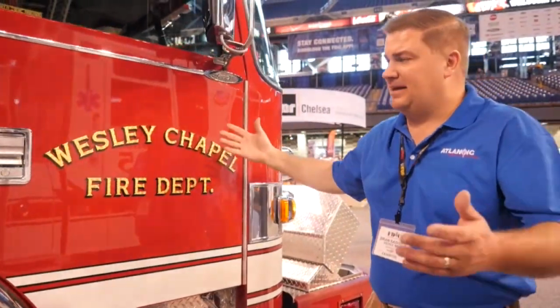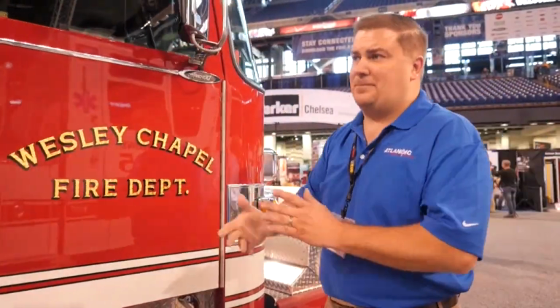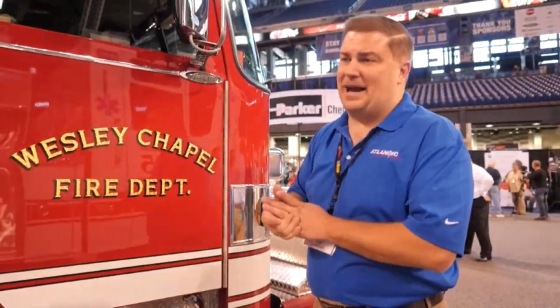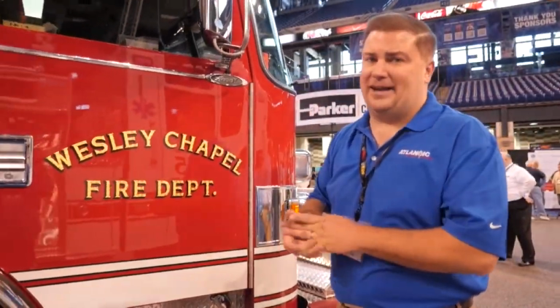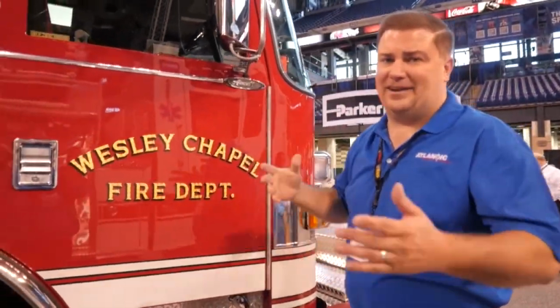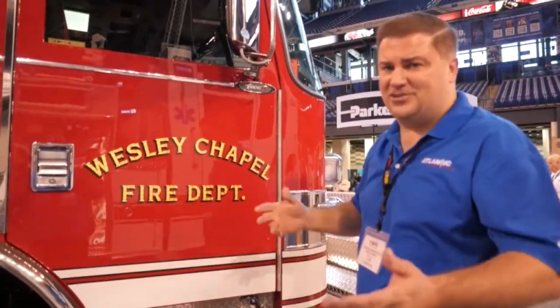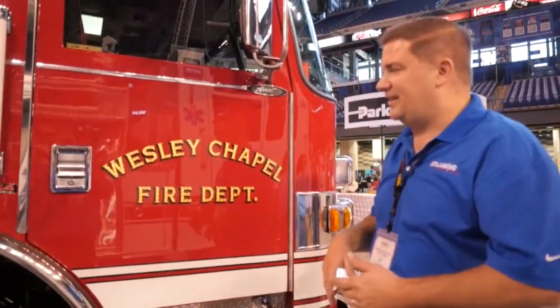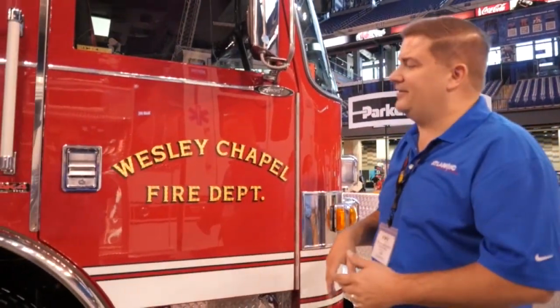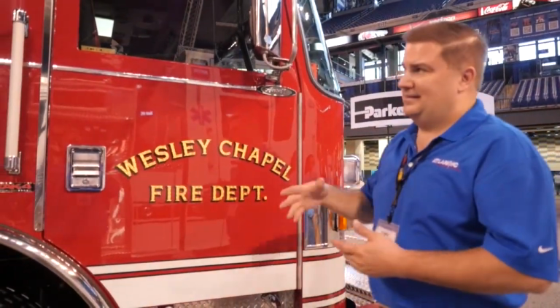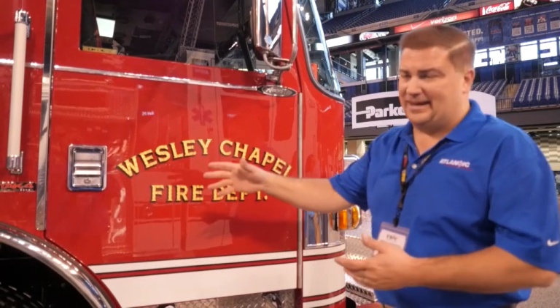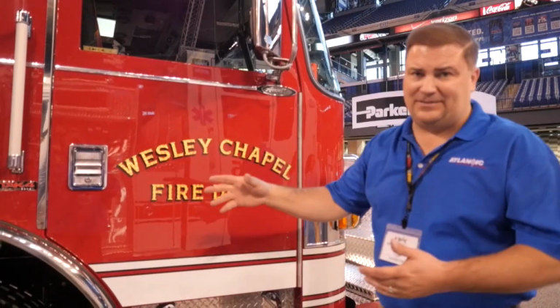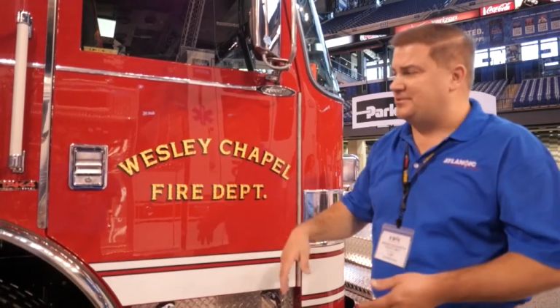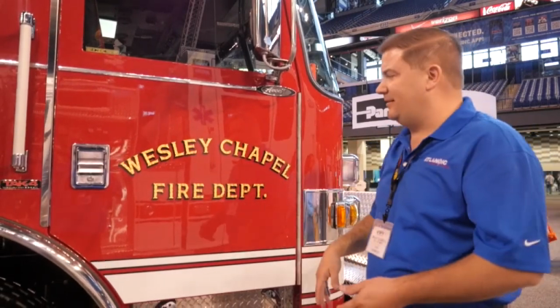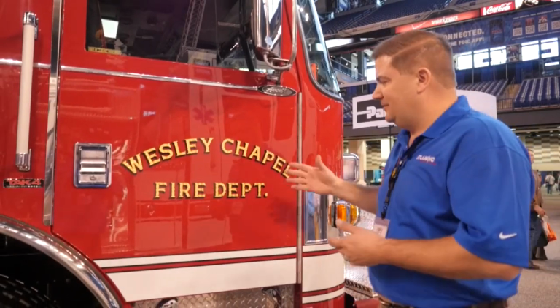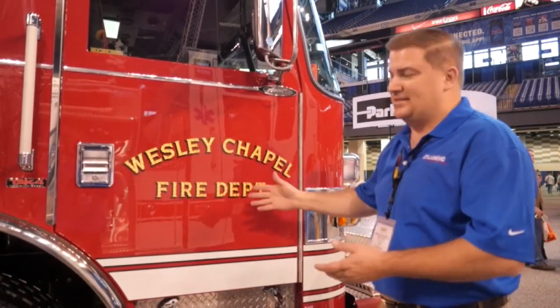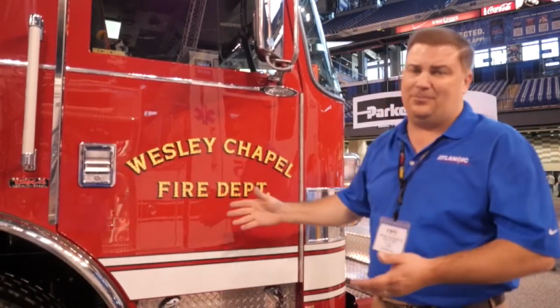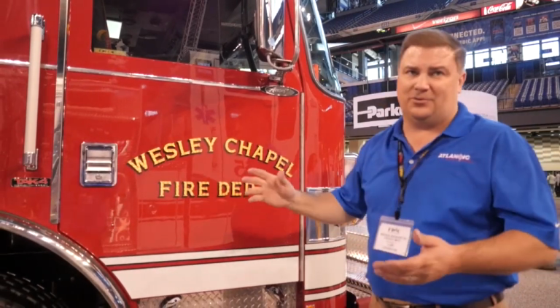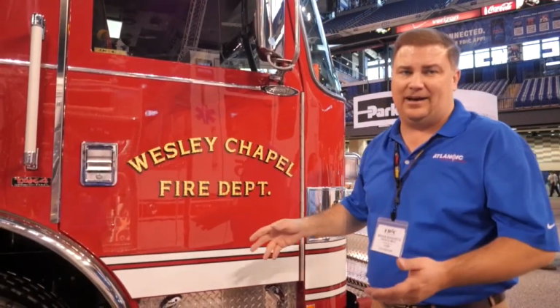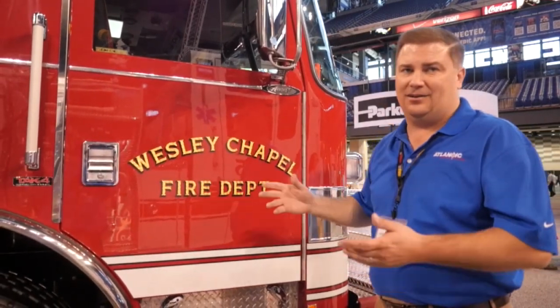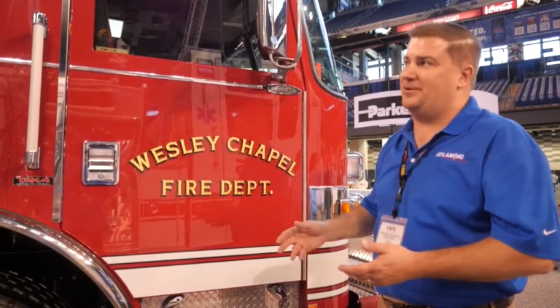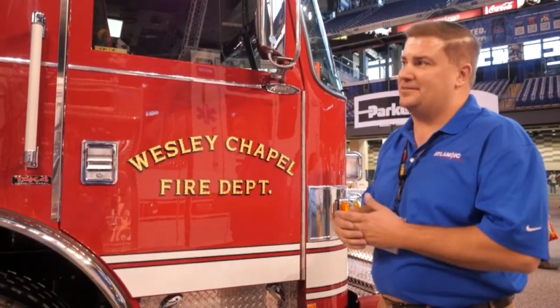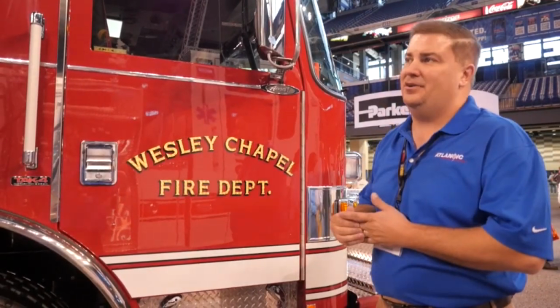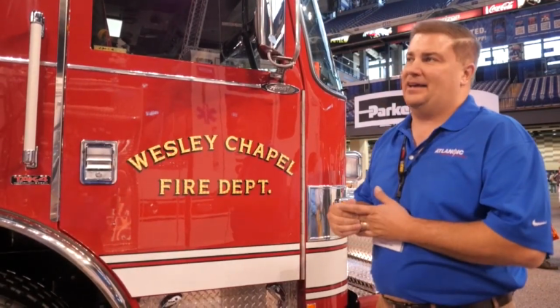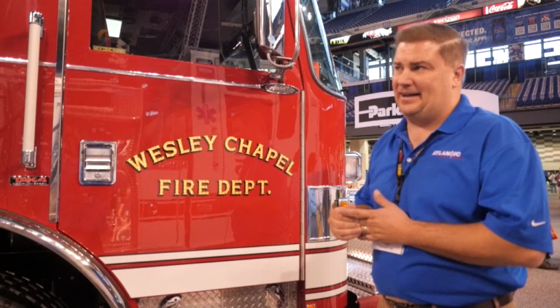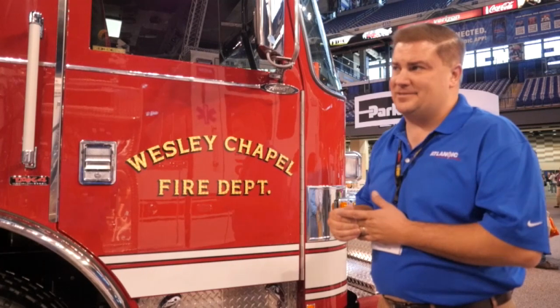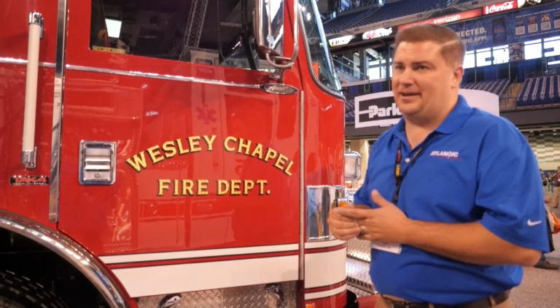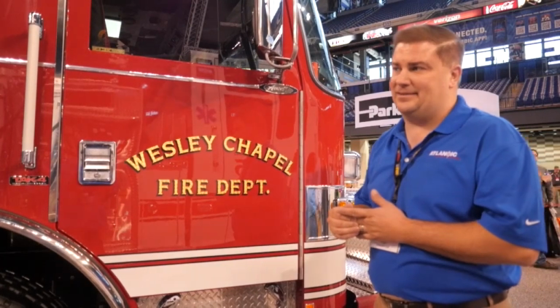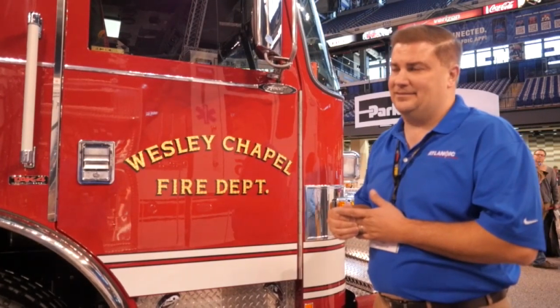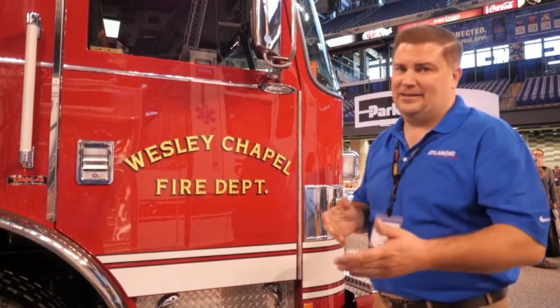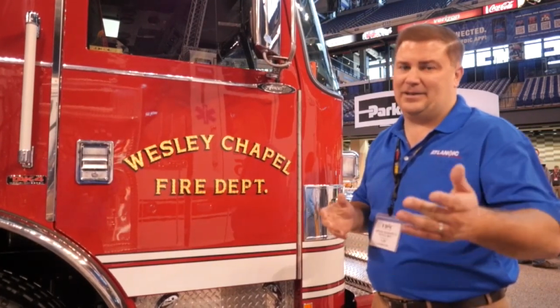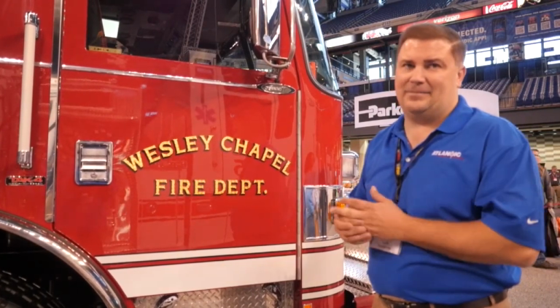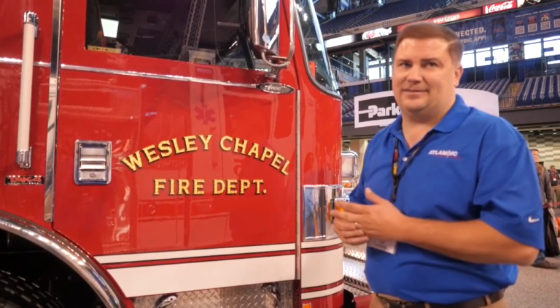It's a great piece of apparatus — a lot of functionality here, a lot of safety options here. Wesley Chapel, North Carolina — a long-time Pierce customer, Atlantic customer — and happy to tell you about it today. Thank you very much.